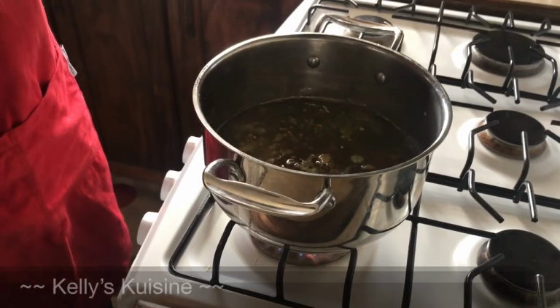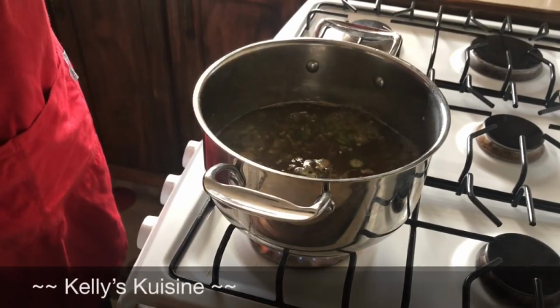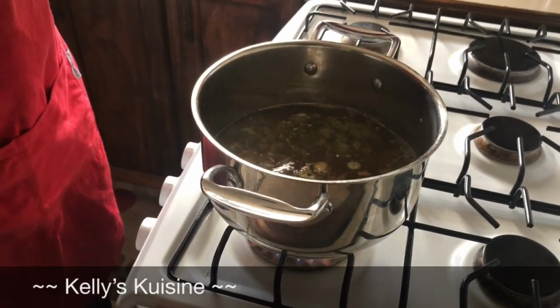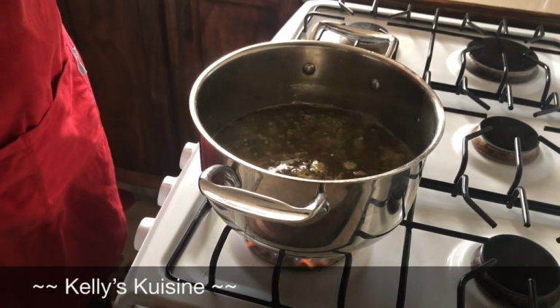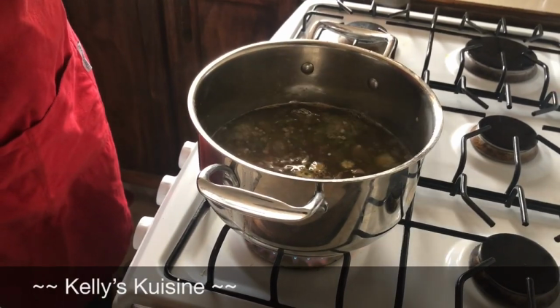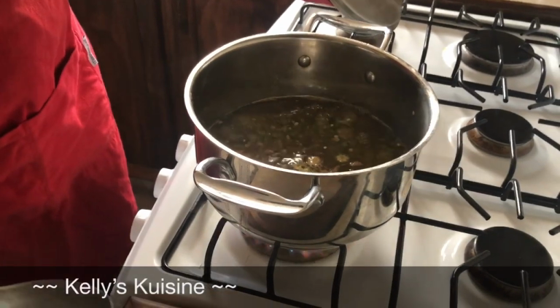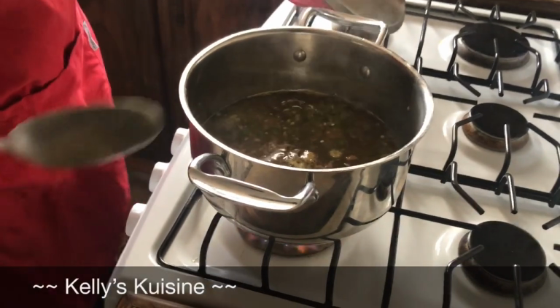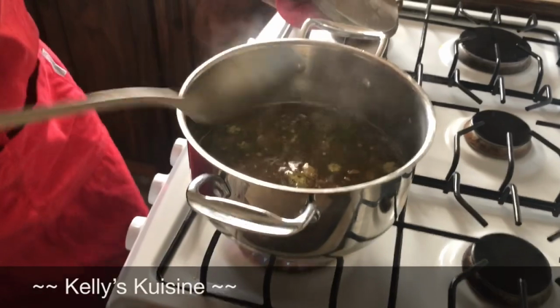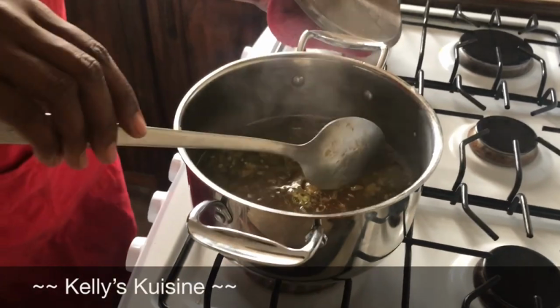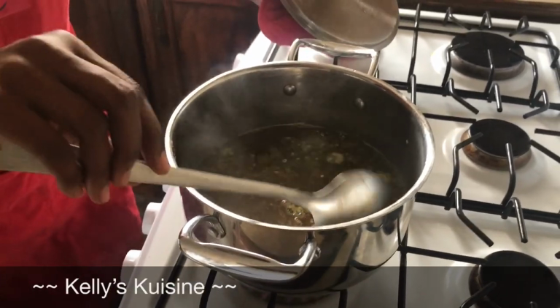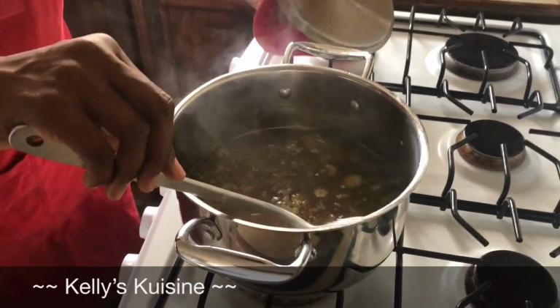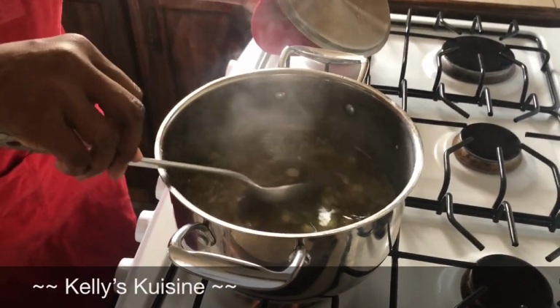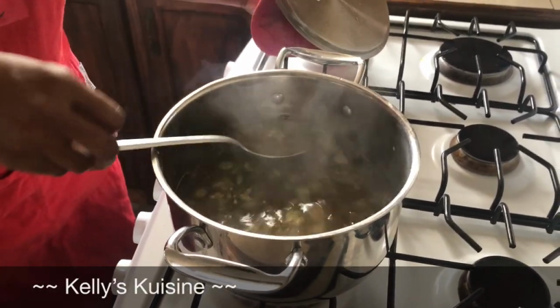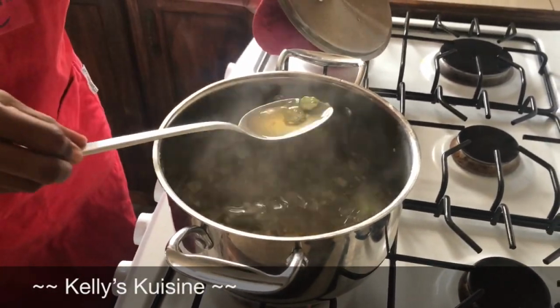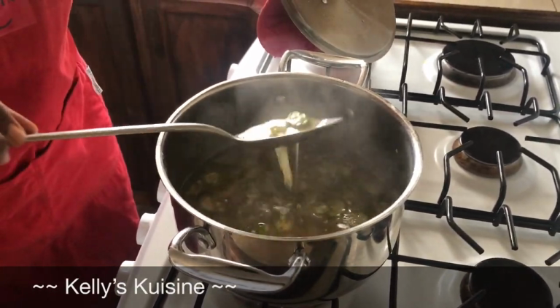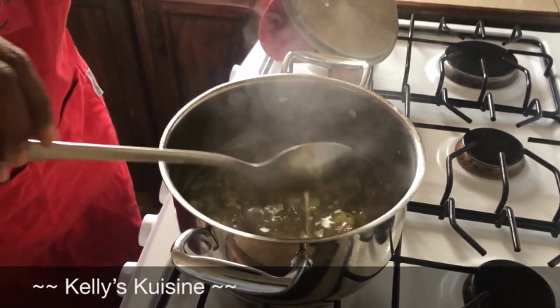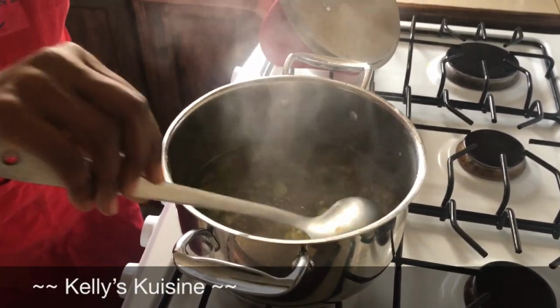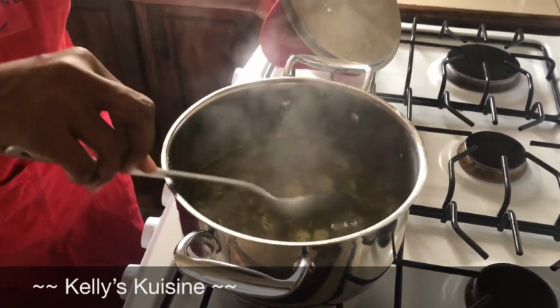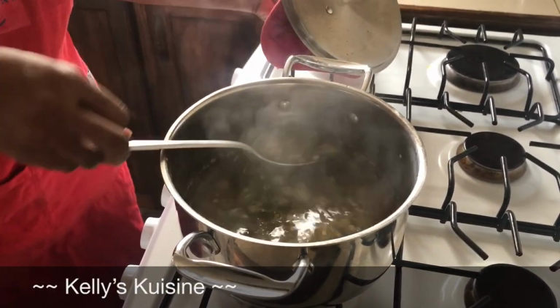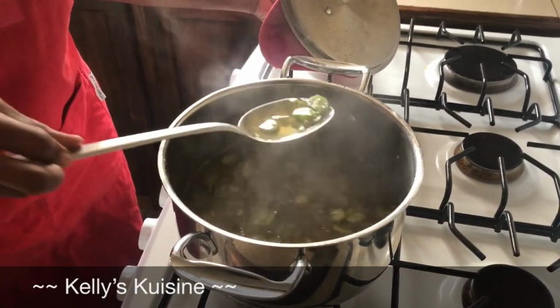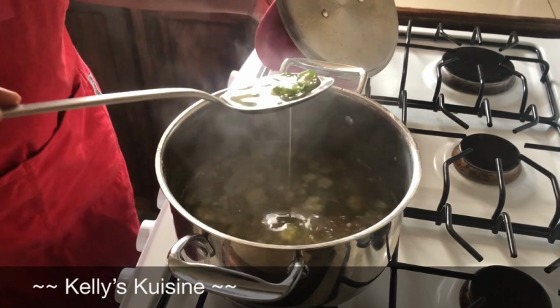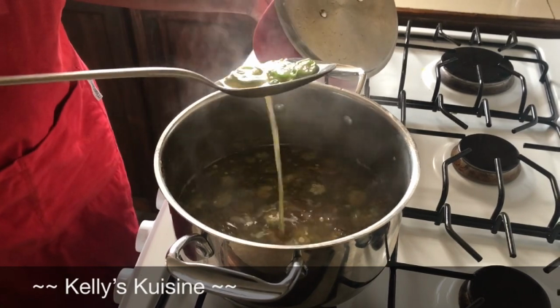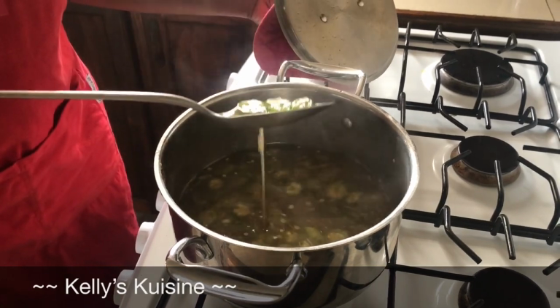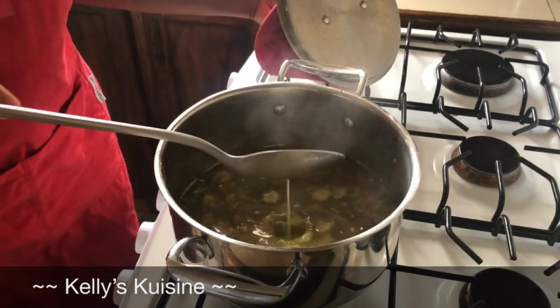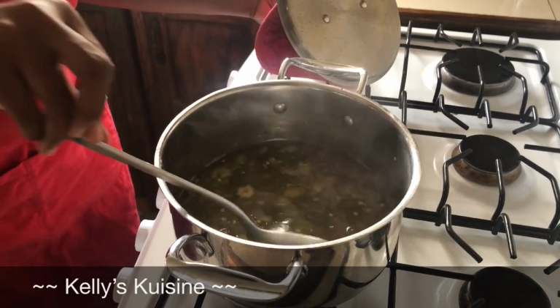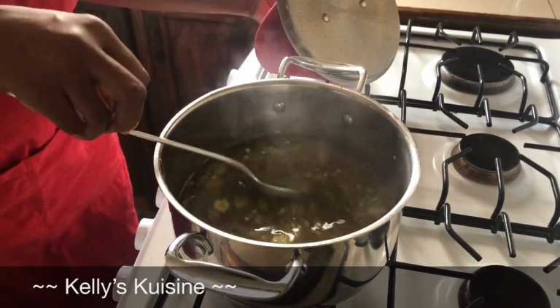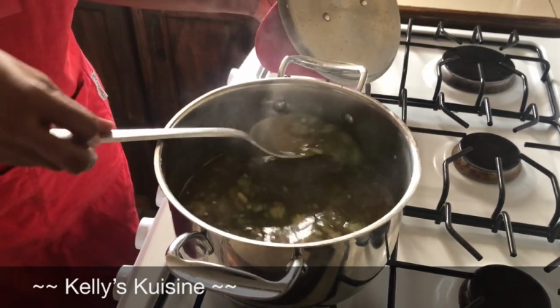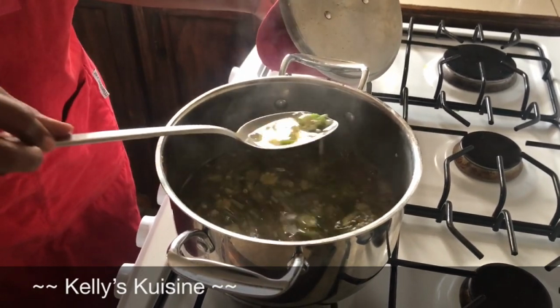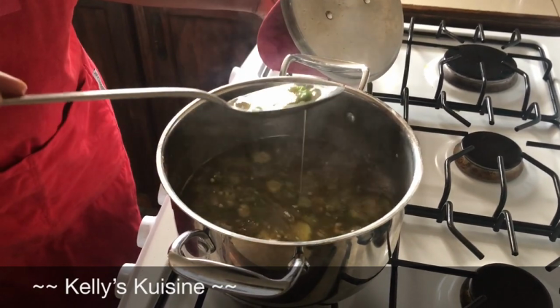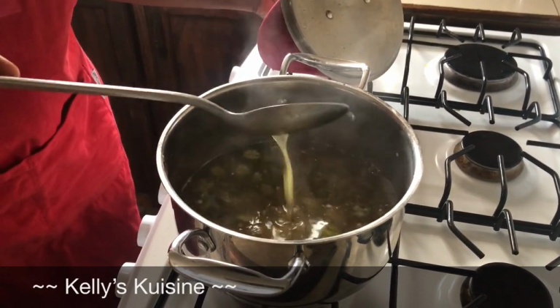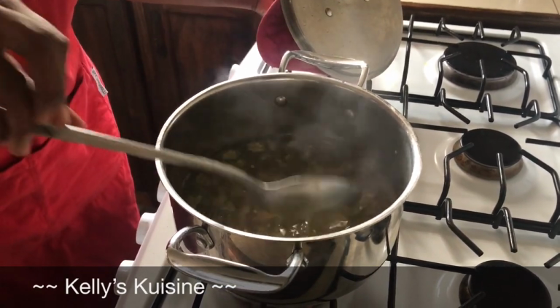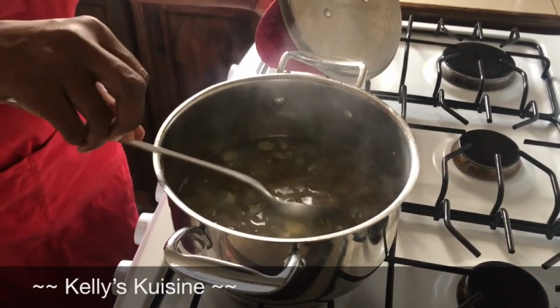Our okra slush is finished. It has gotten really thick, and you can see how slimy it is — slightly discolored because of the paprika.